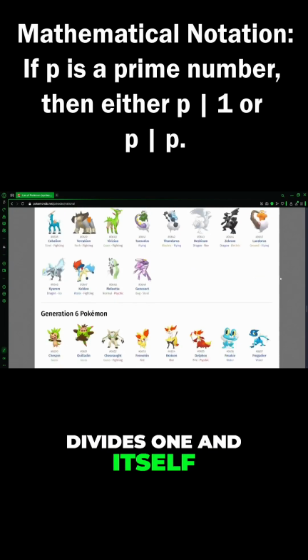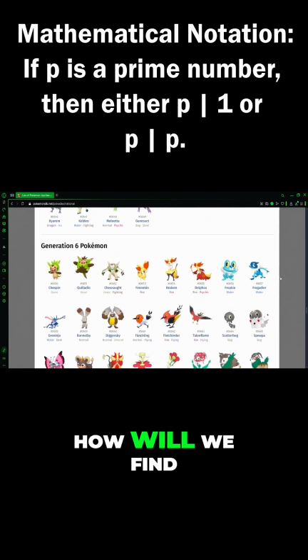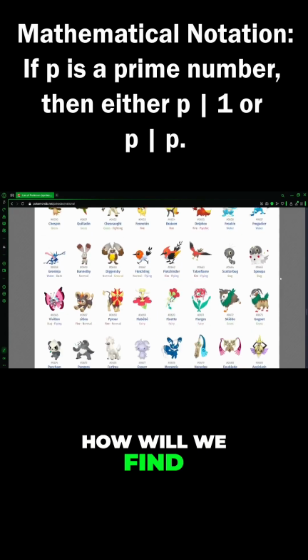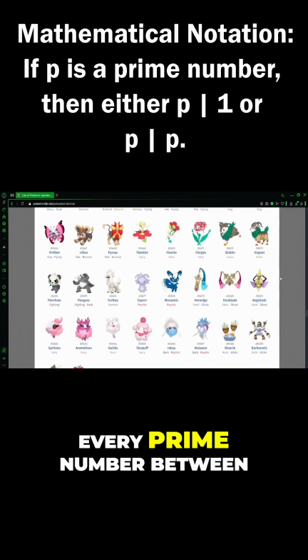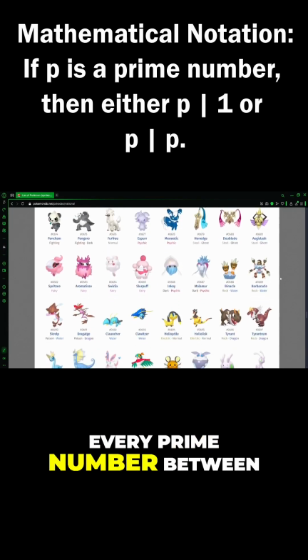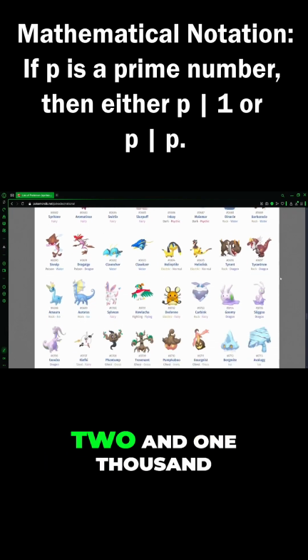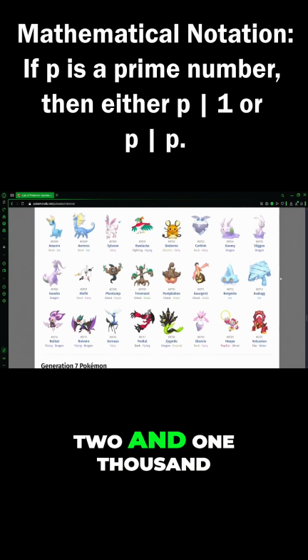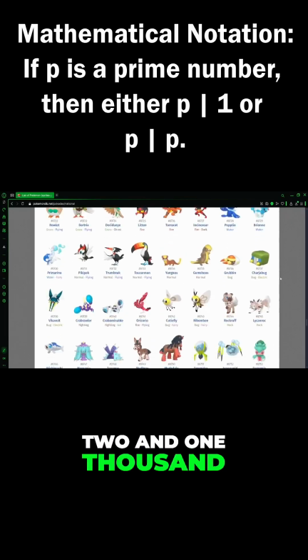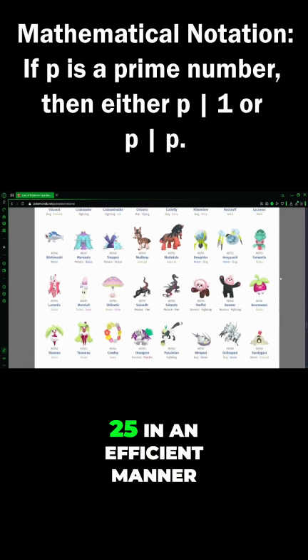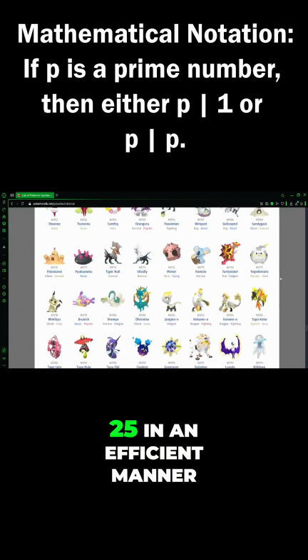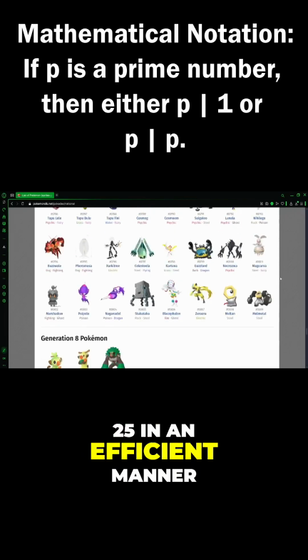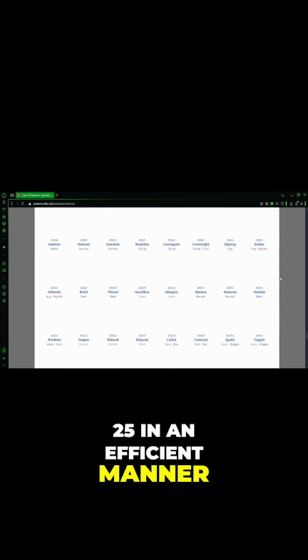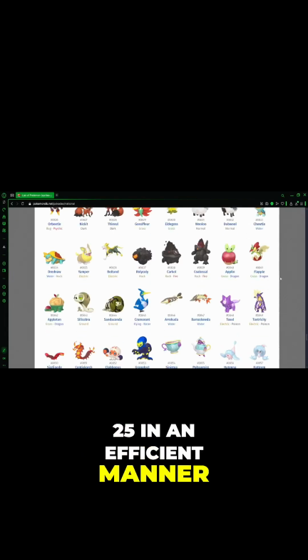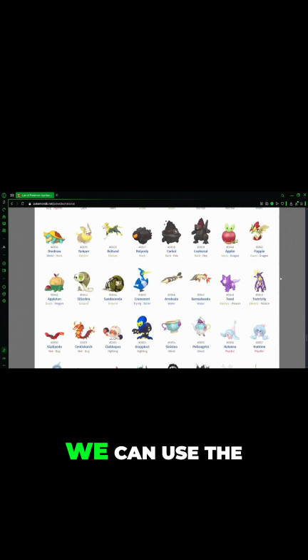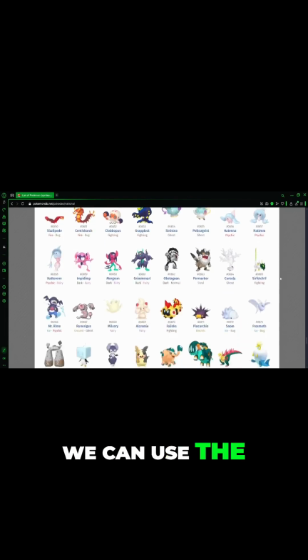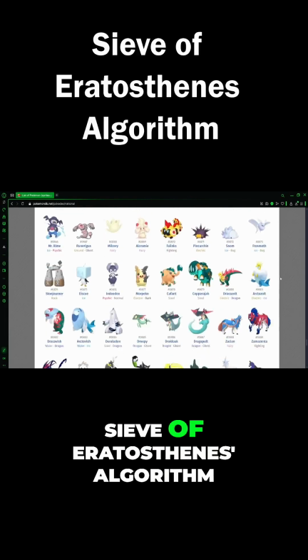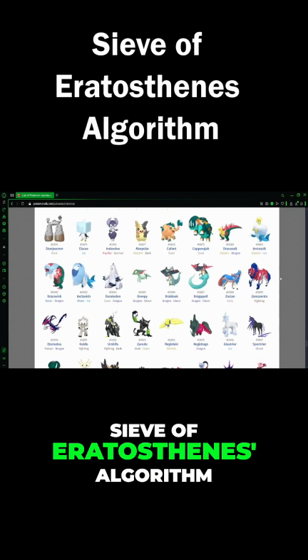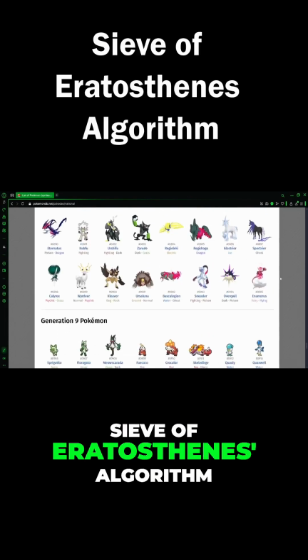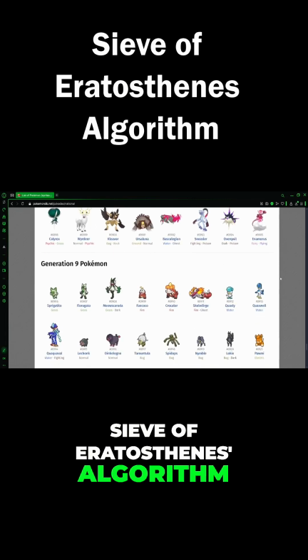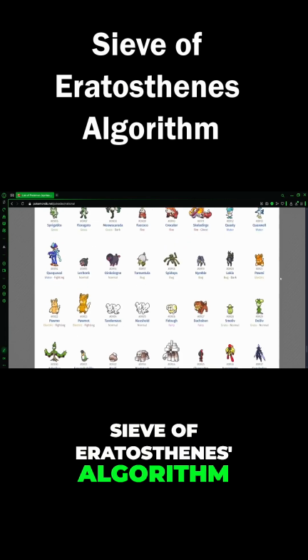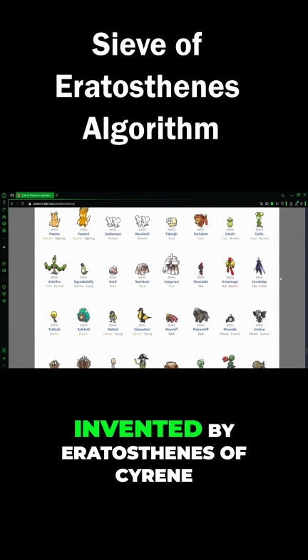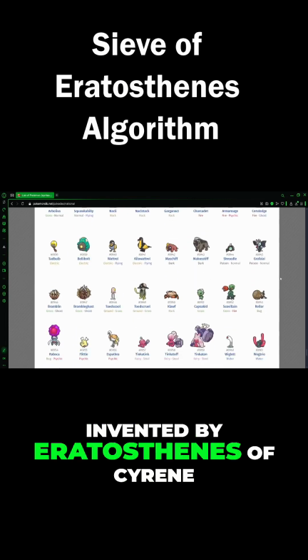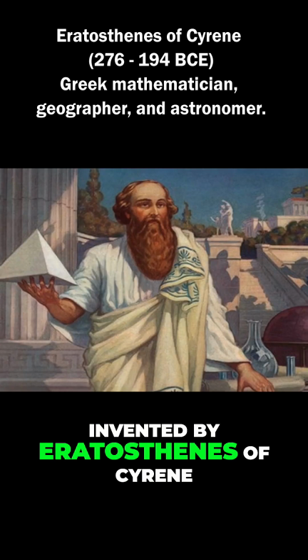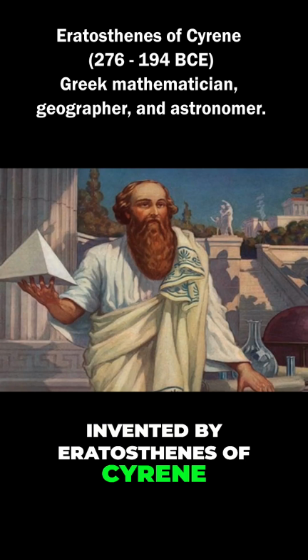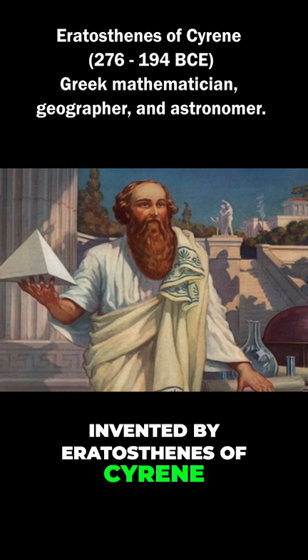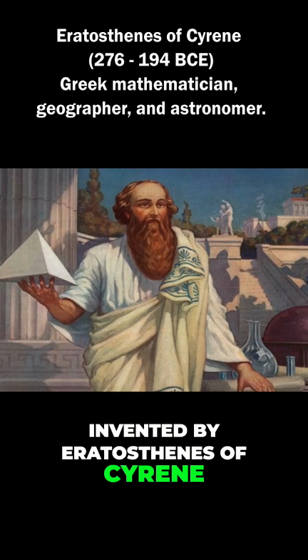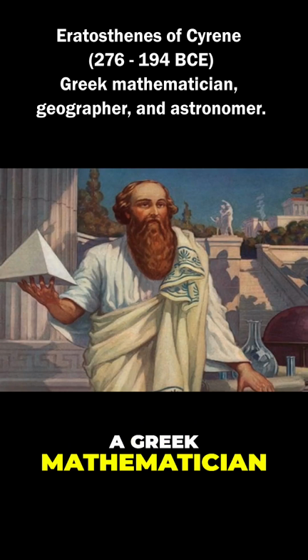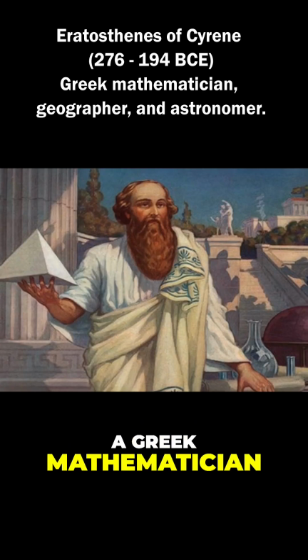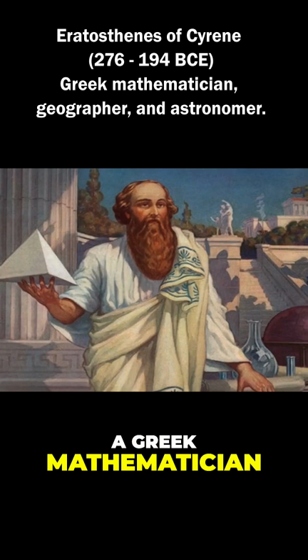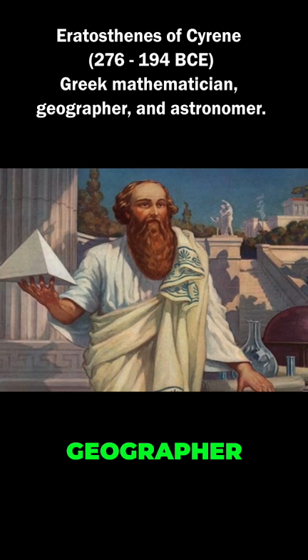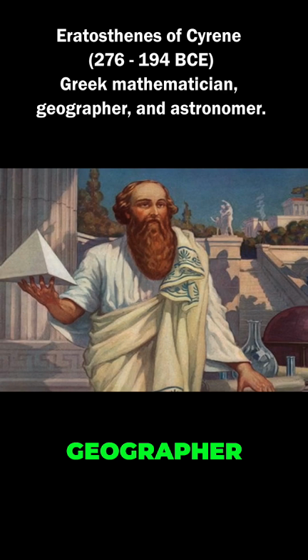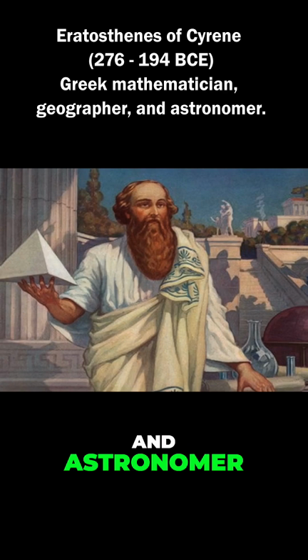How will we find every prime number between 2 and 1025 in an efficient manner? We can use the Sieve of Eratosthenes algorithm, invented by Eratosthenes of Cyrene, a Greek mathematician, geographer, and astronomer.